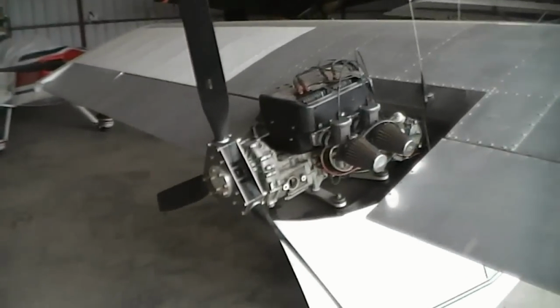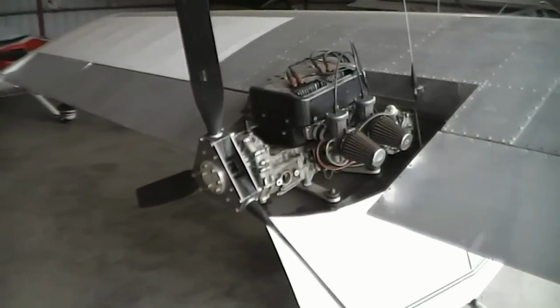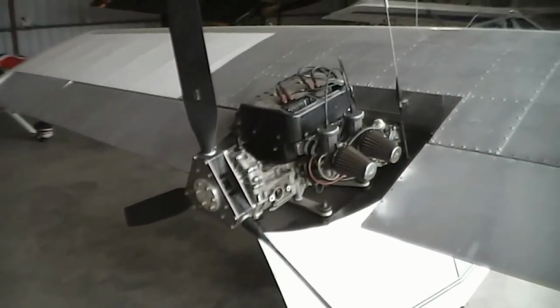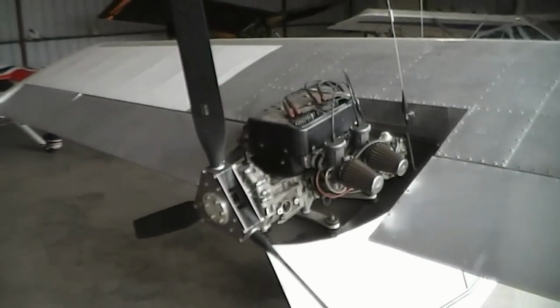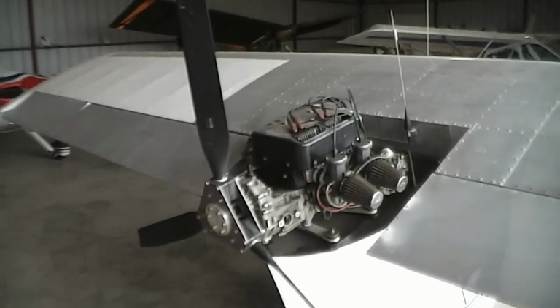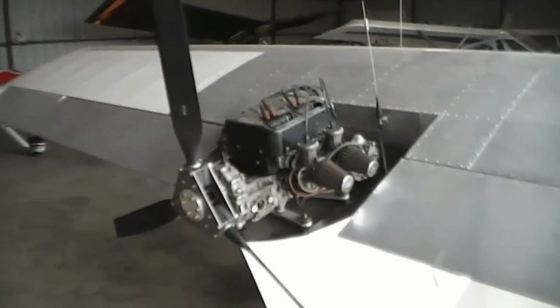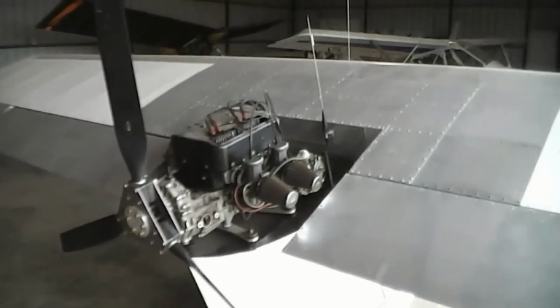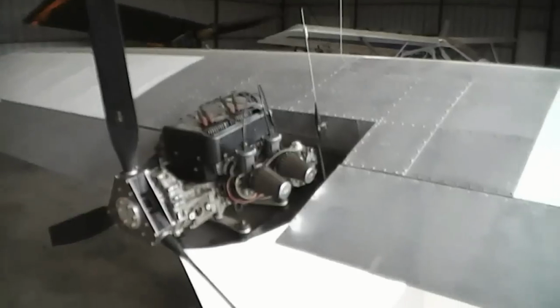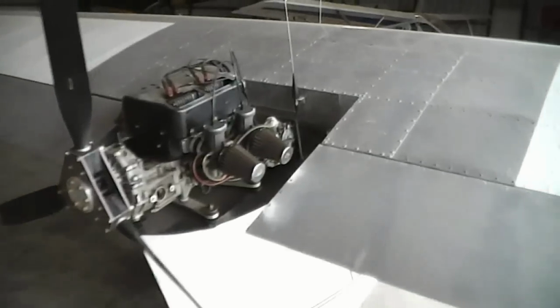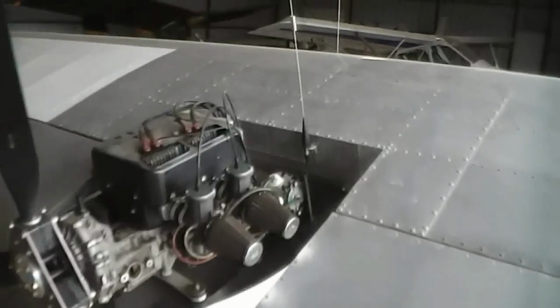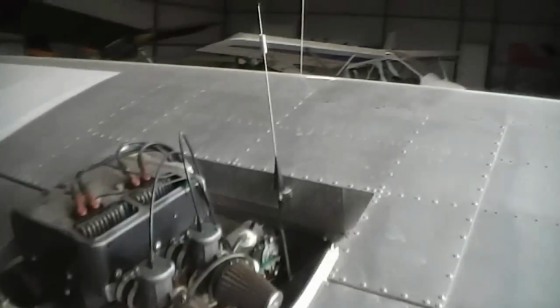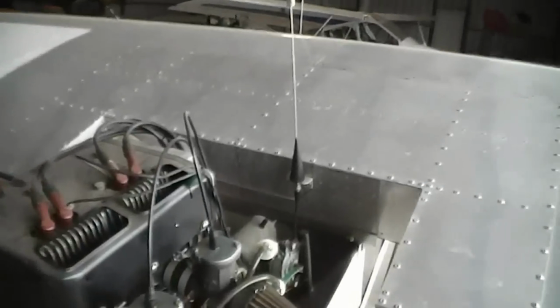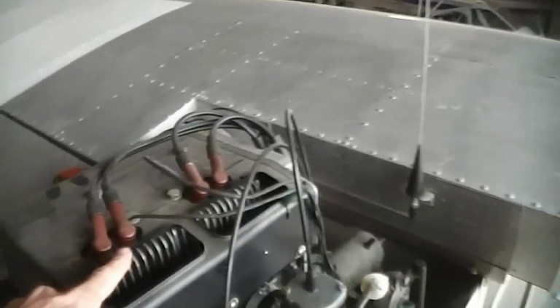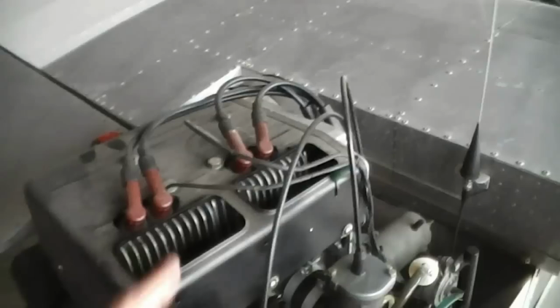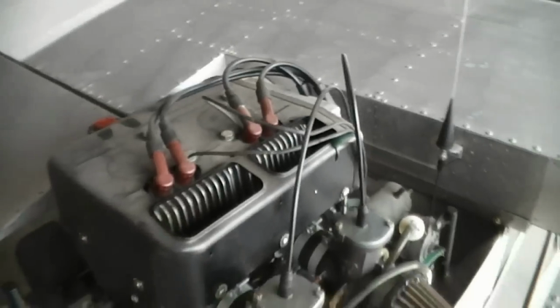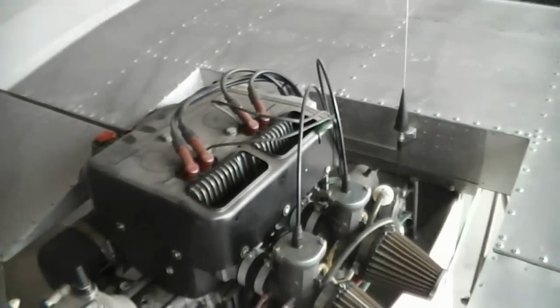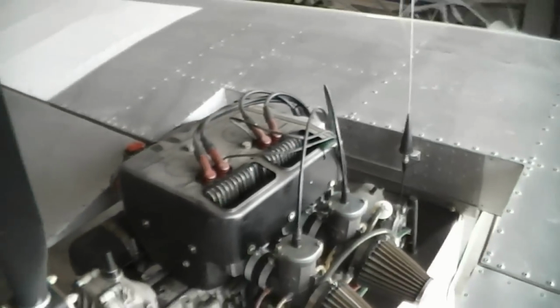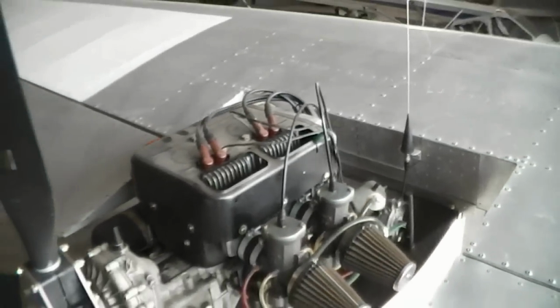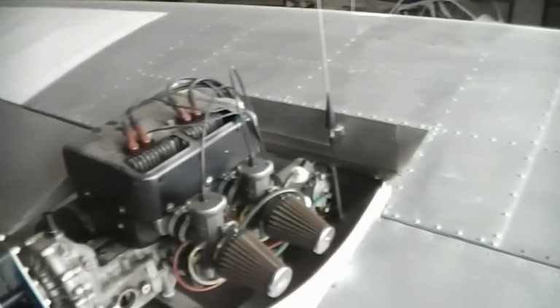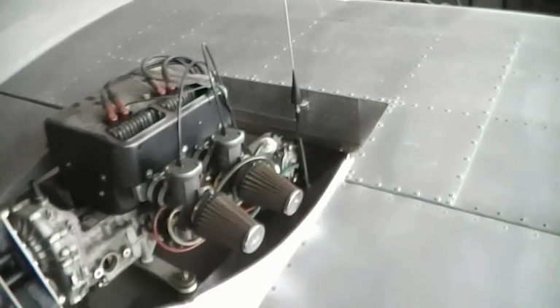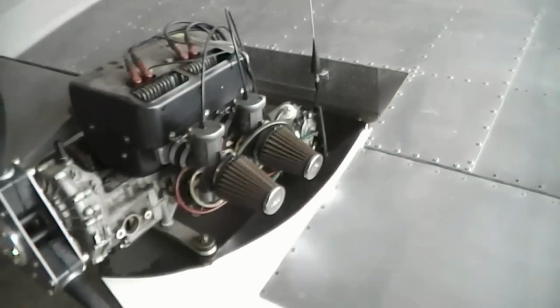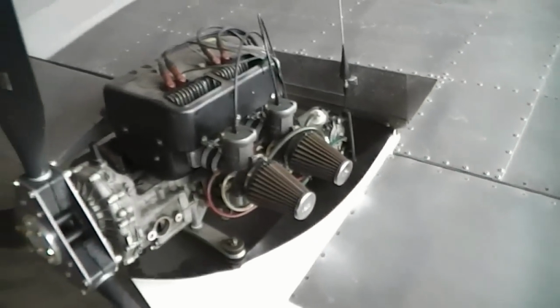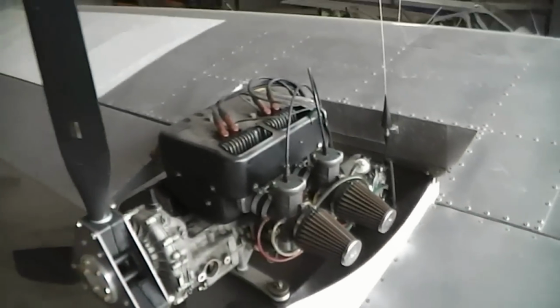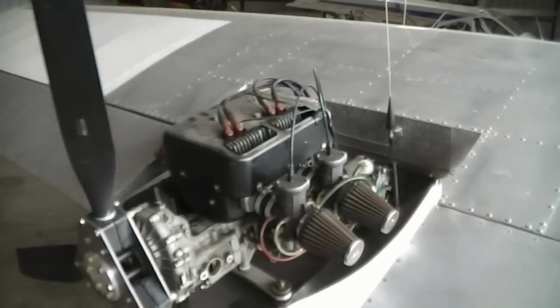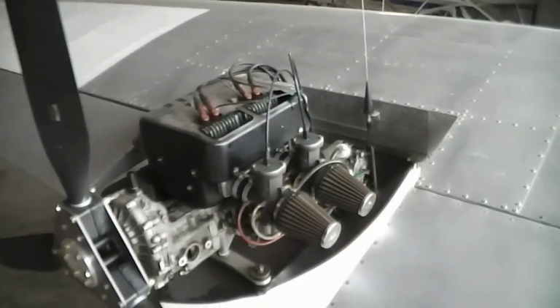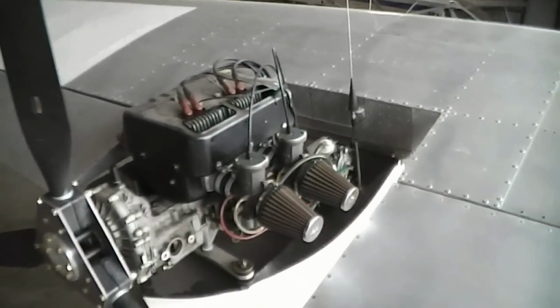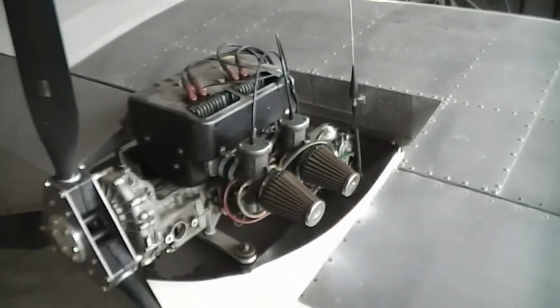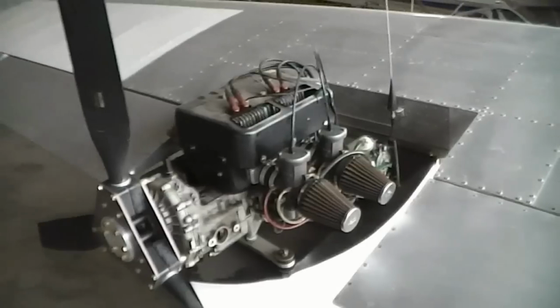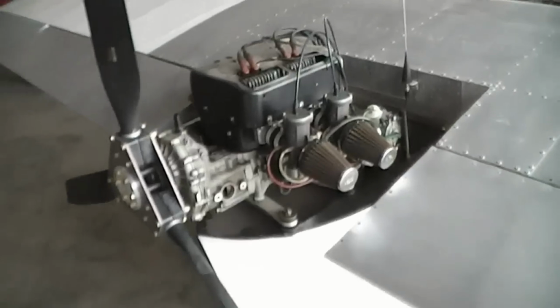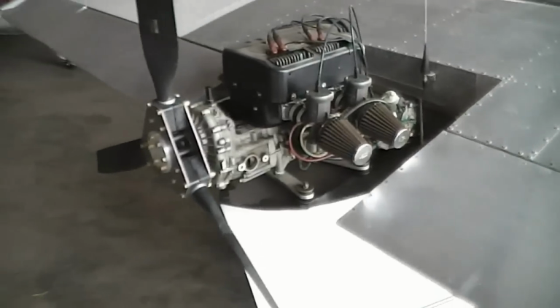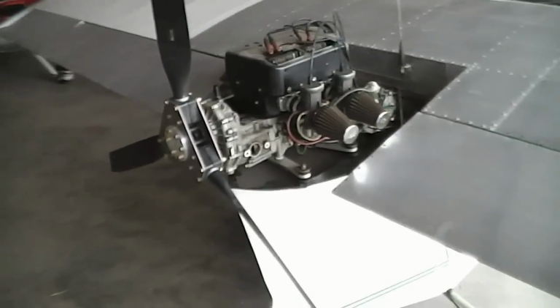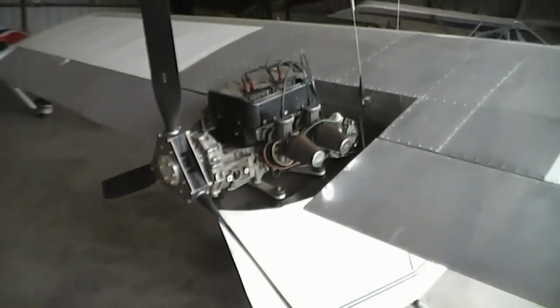It's got a C-Box on there. It's got dual plugs — normal for a 503. It's got an ELT on it and radio antennas on it.